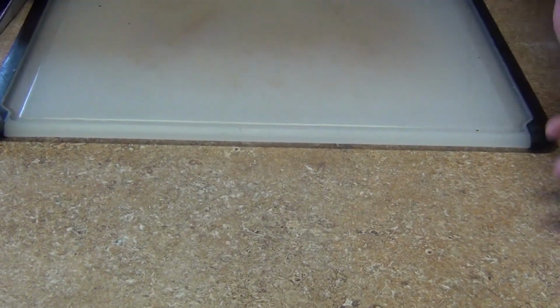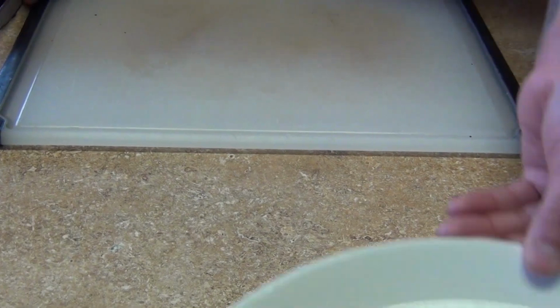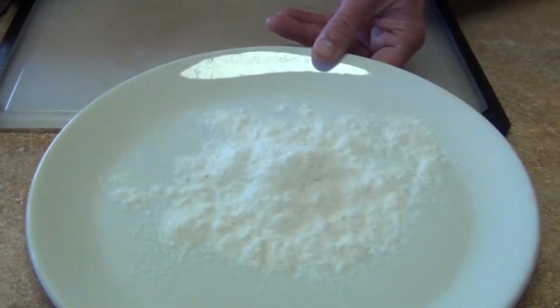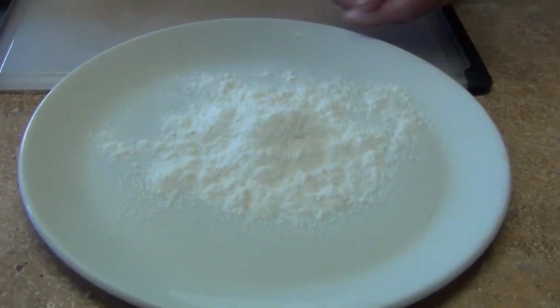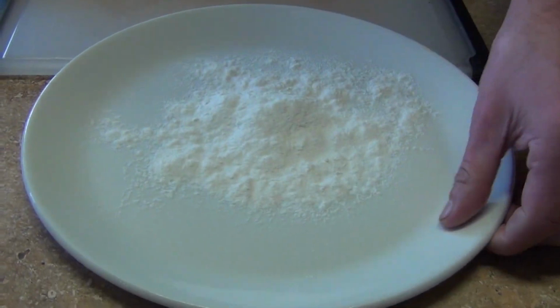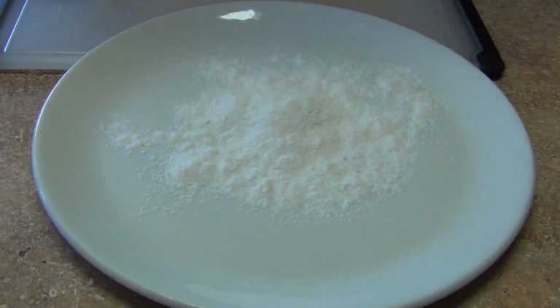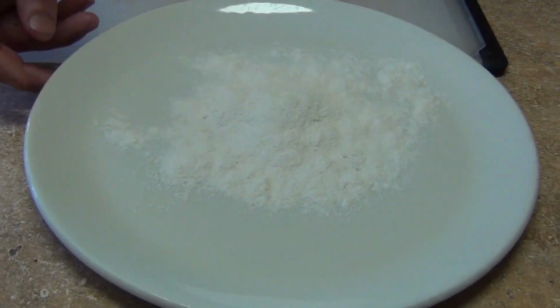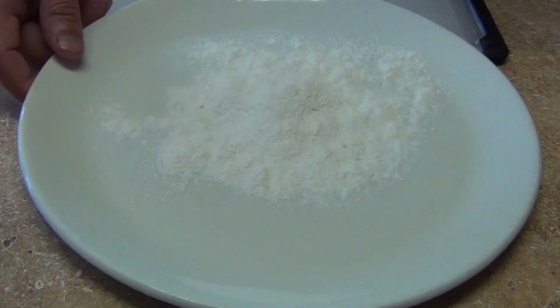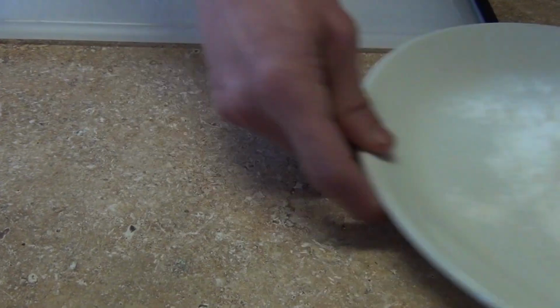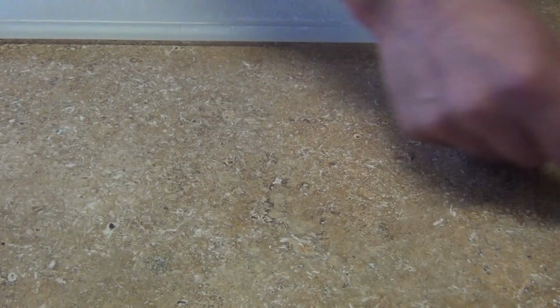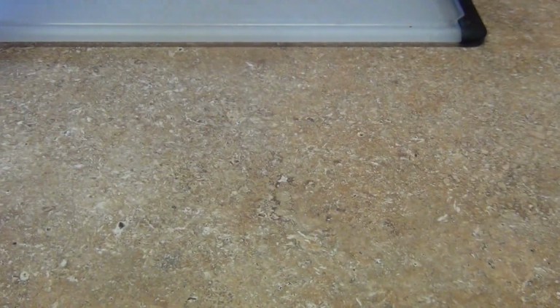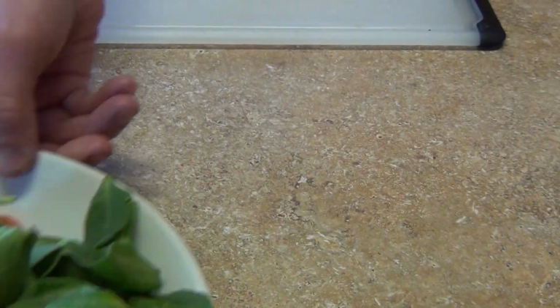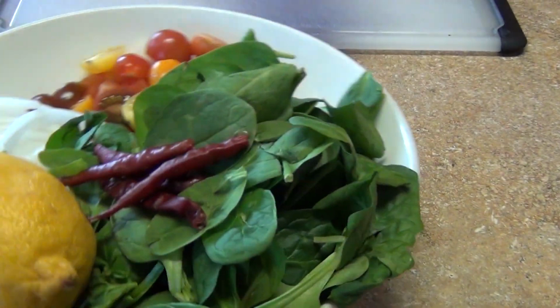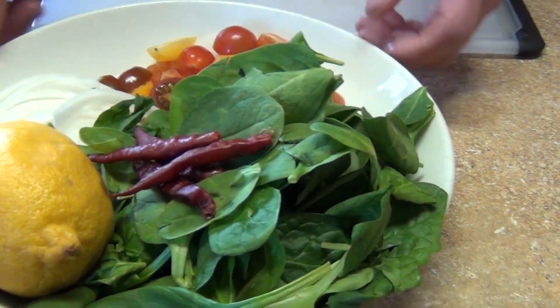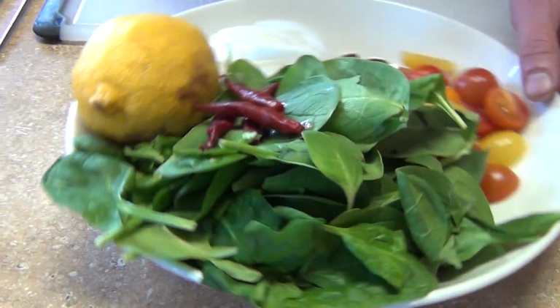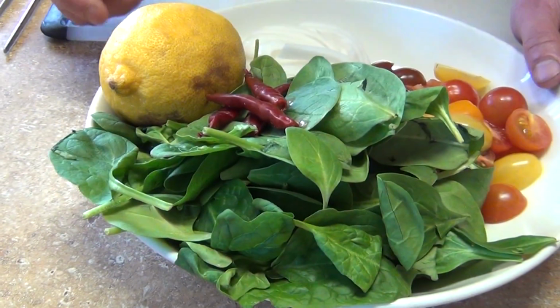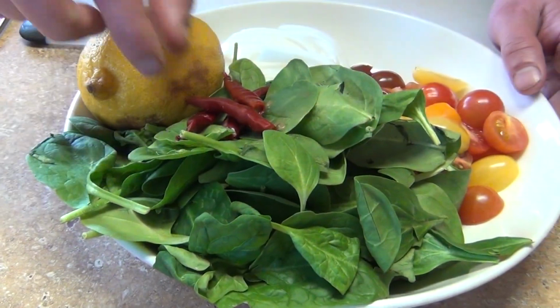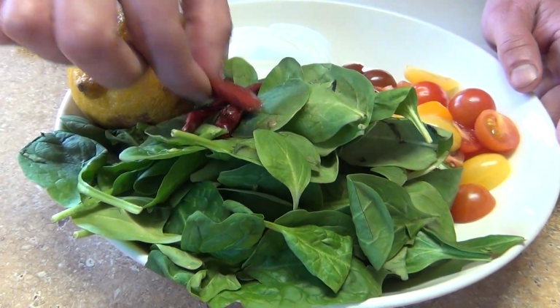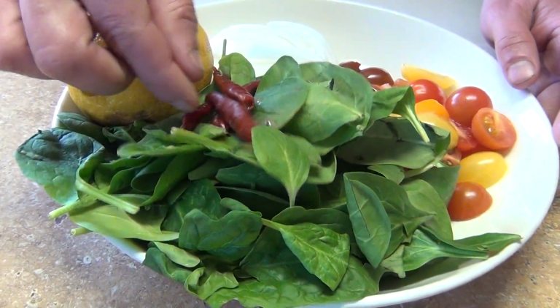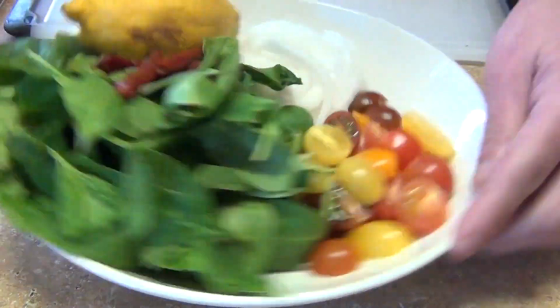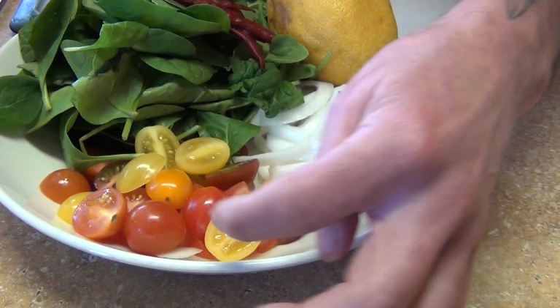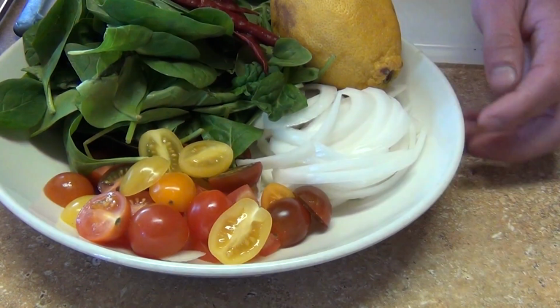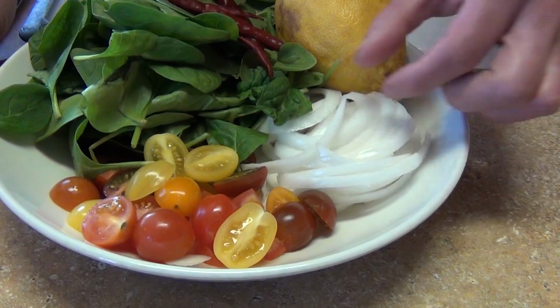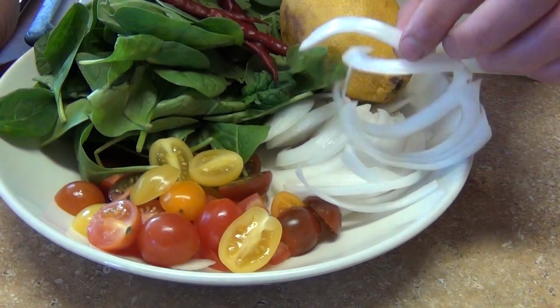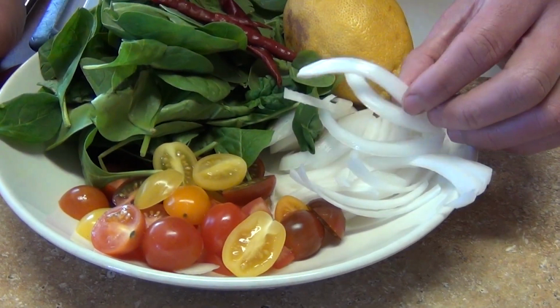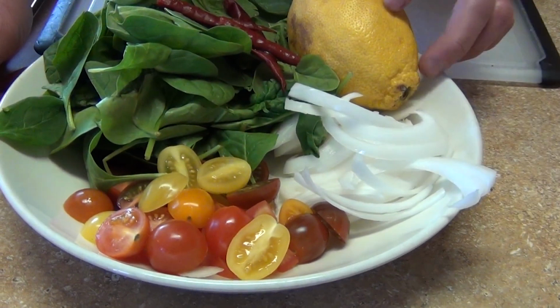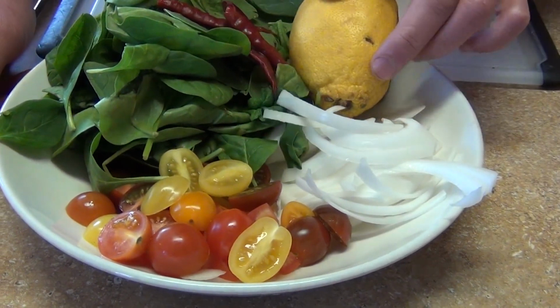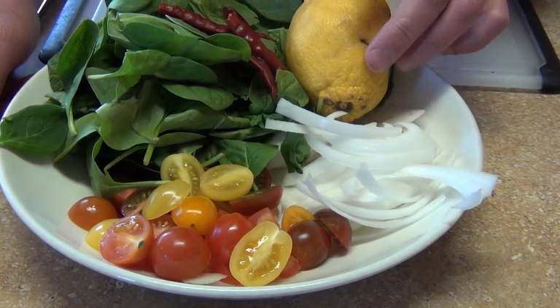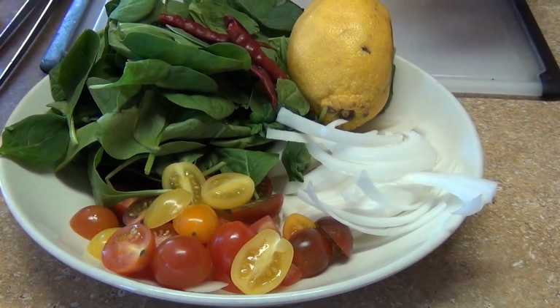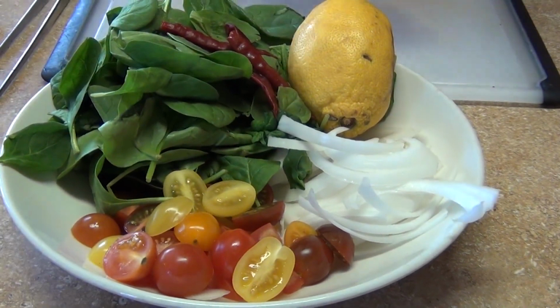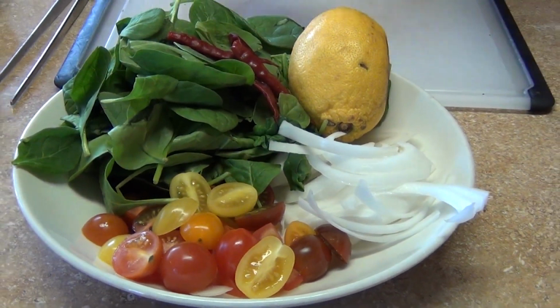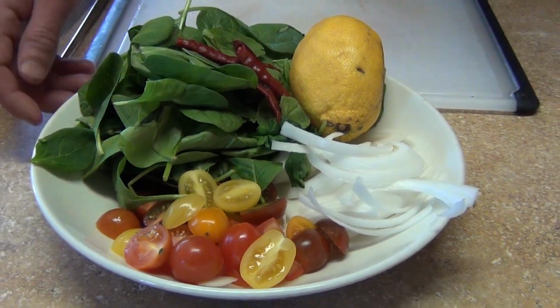We are also going to need some flour just to dust. For the garnish I am going to use baby spinach, chile de árbol, cherry tomatoes, onion, and the zest and the juice of the lemon or lime.